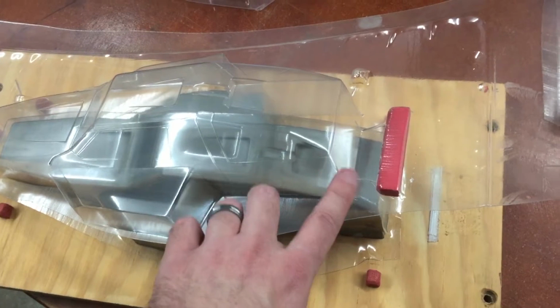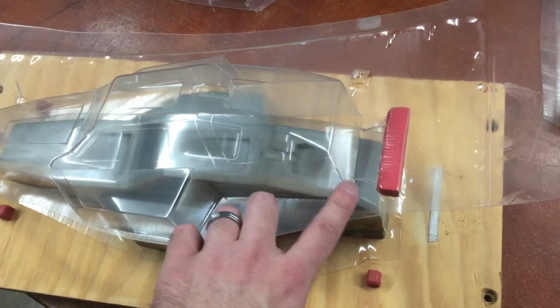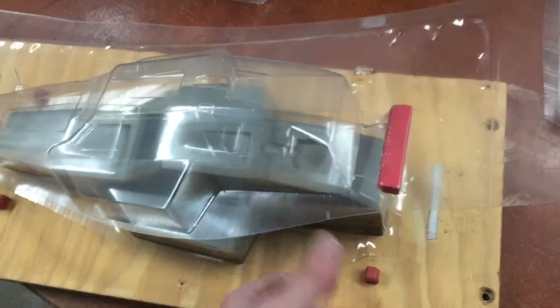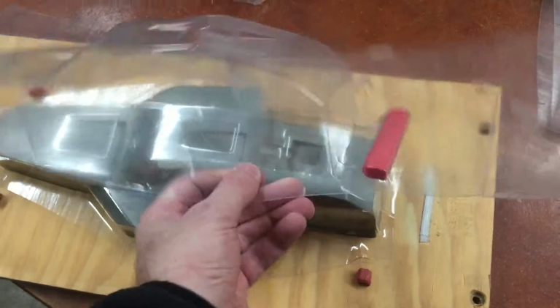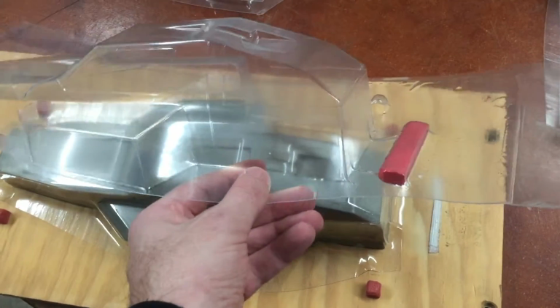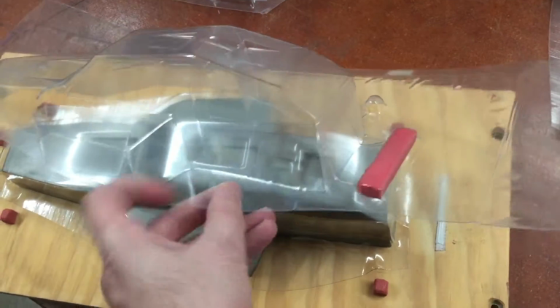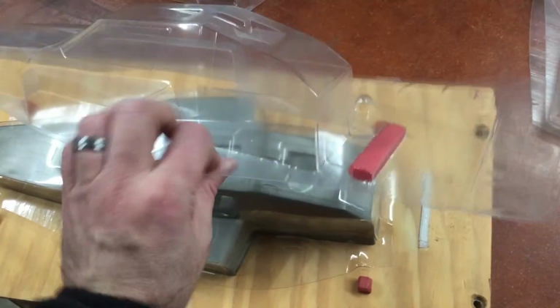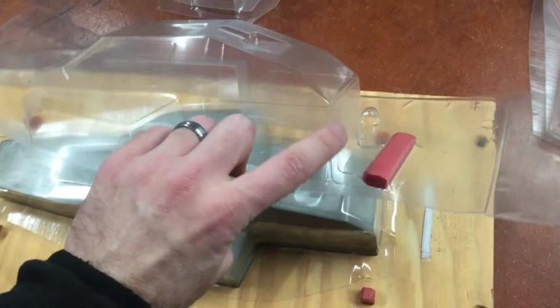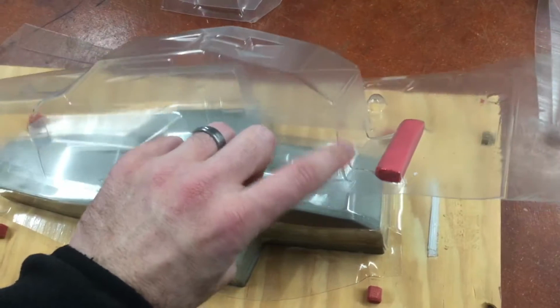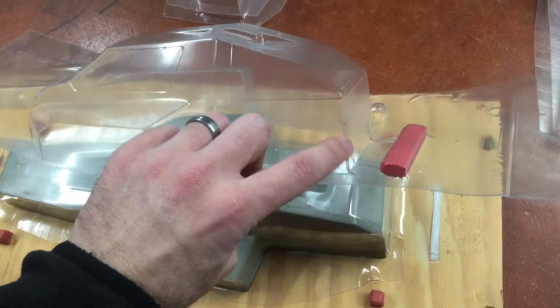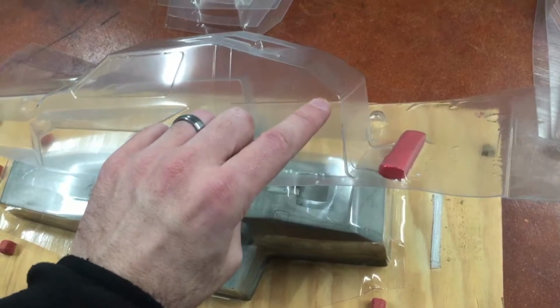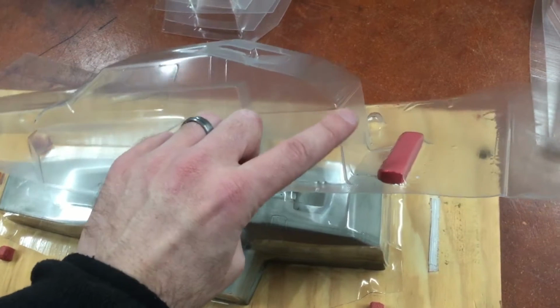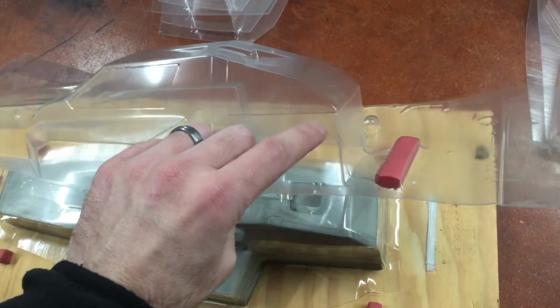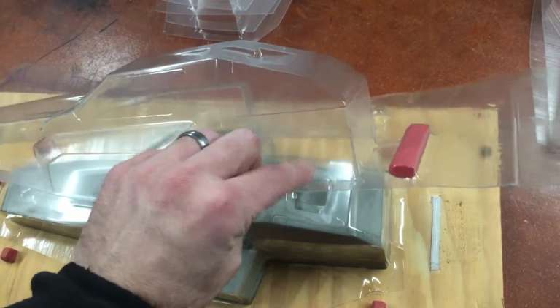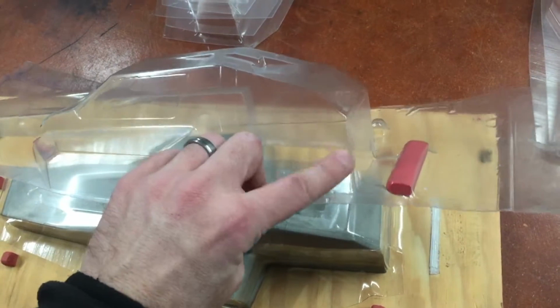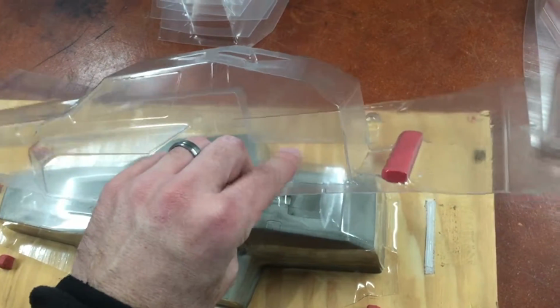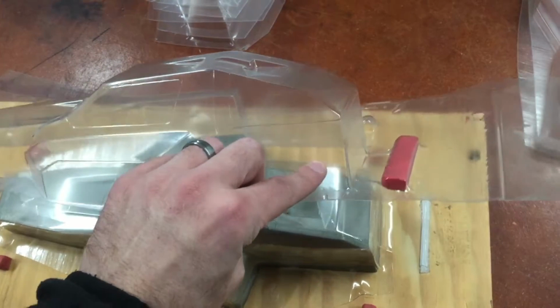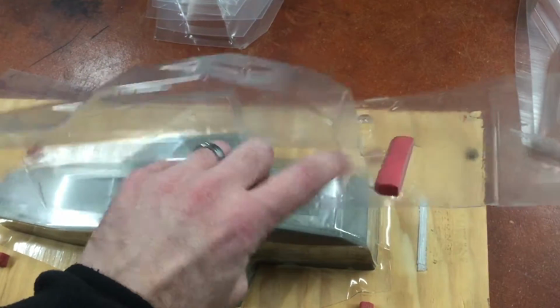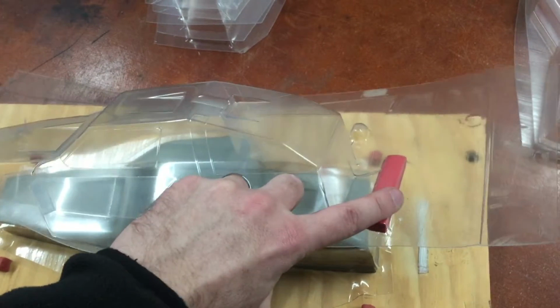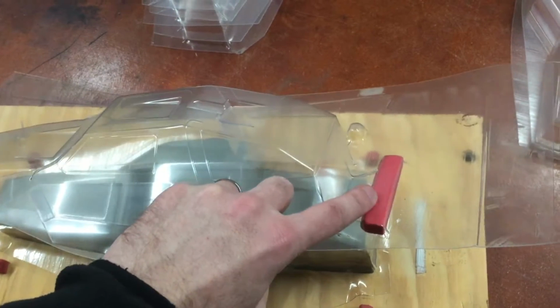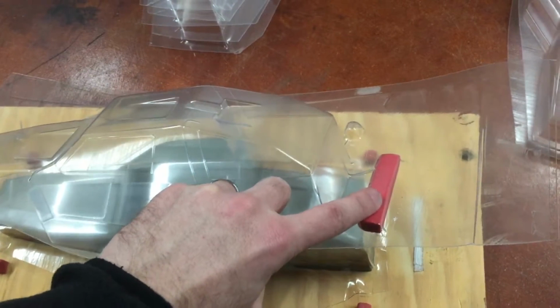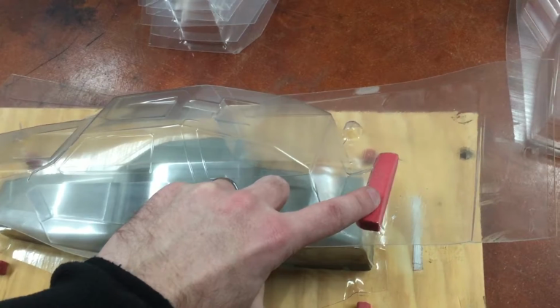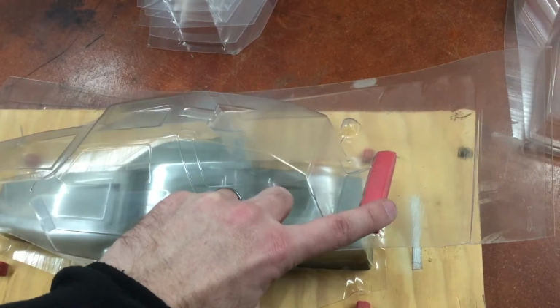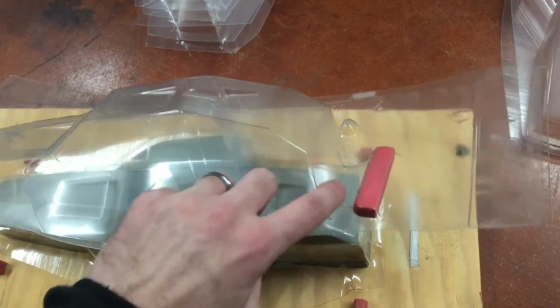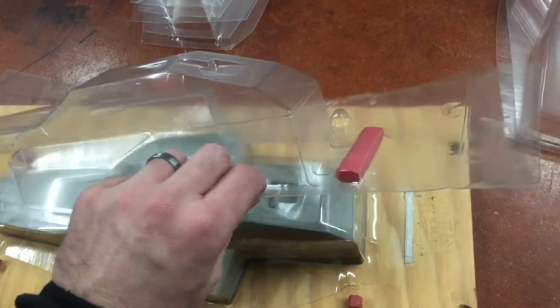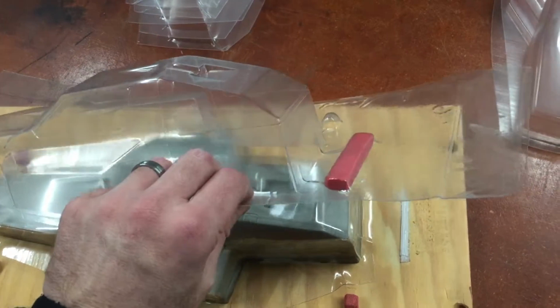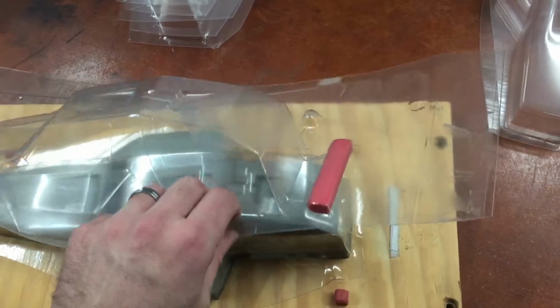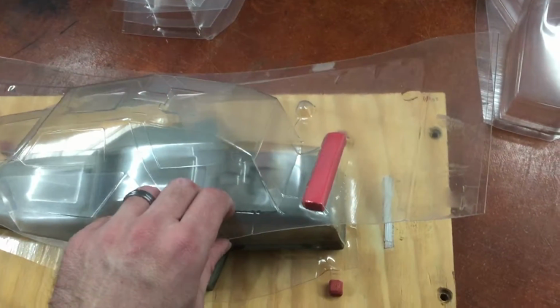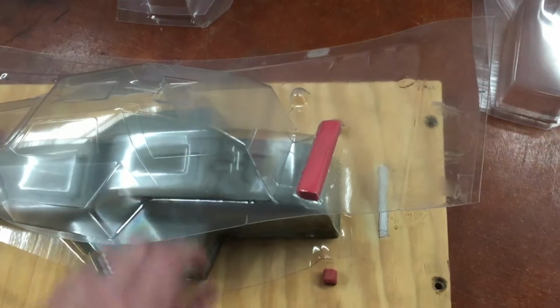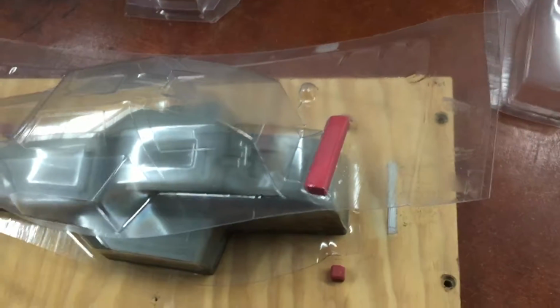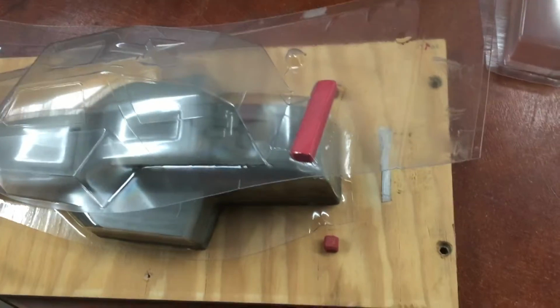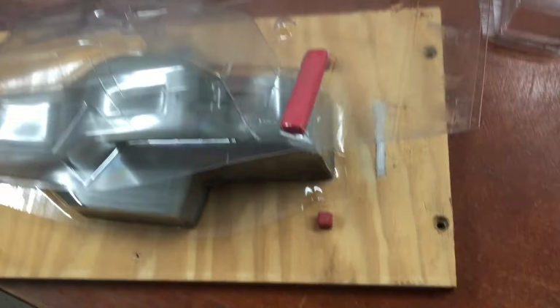They didn't know this when they did it, but we didn't need to worry about webs back here because there's the cut line right there — so this is all waste. They put a web catcher back here, a foam block, and this is a perfect example of why not to use this material for this.